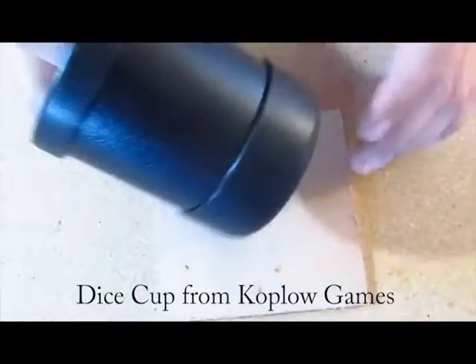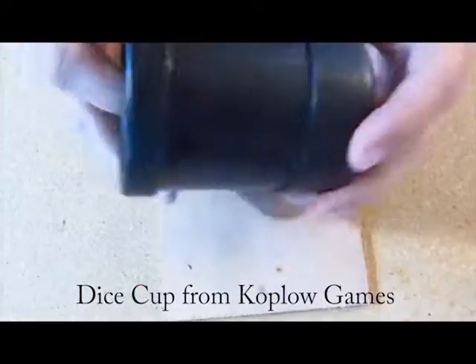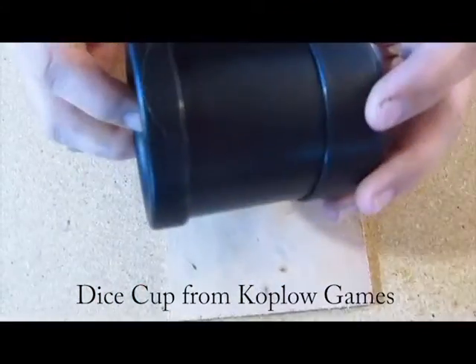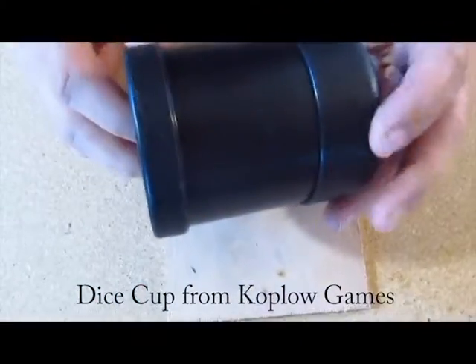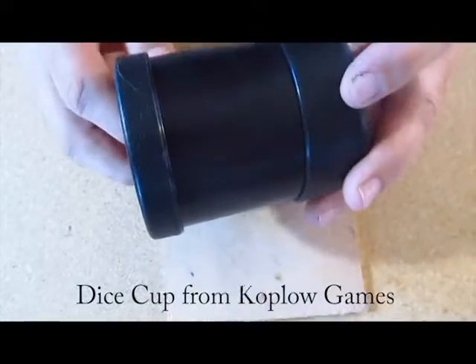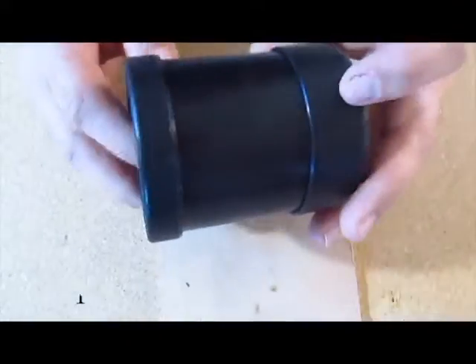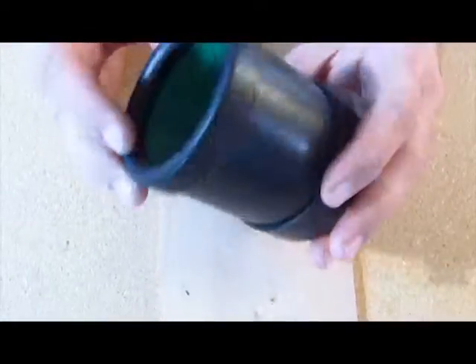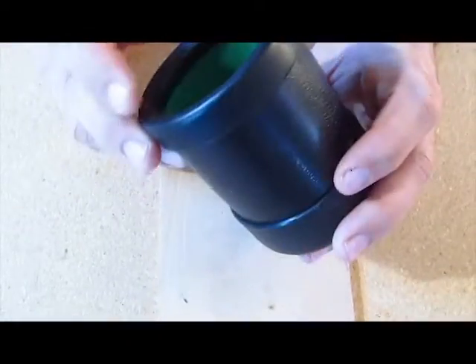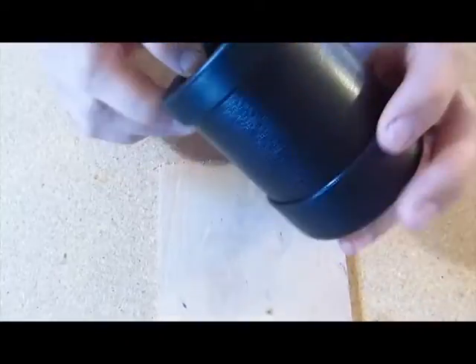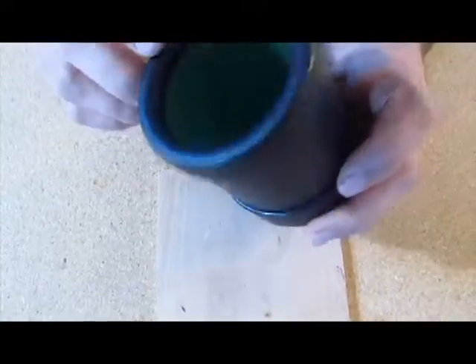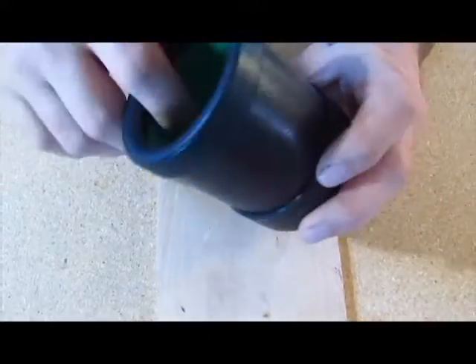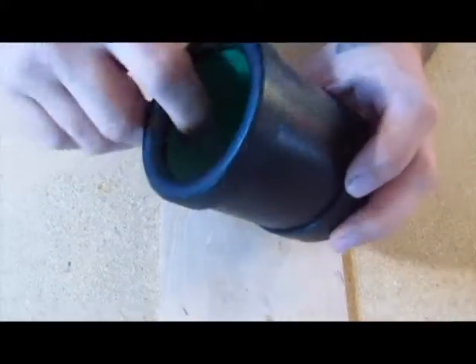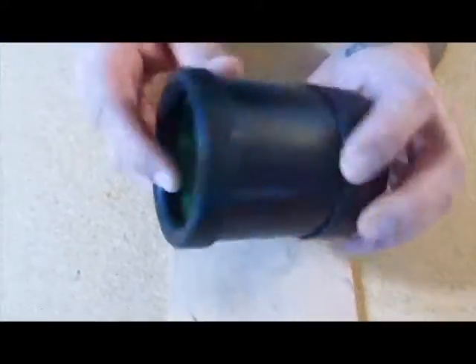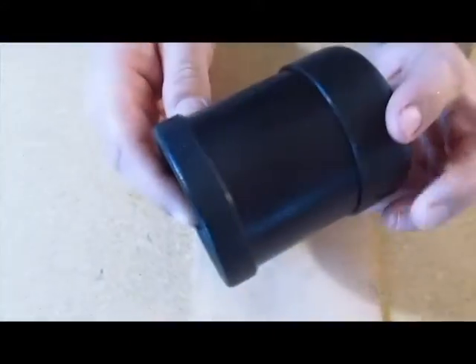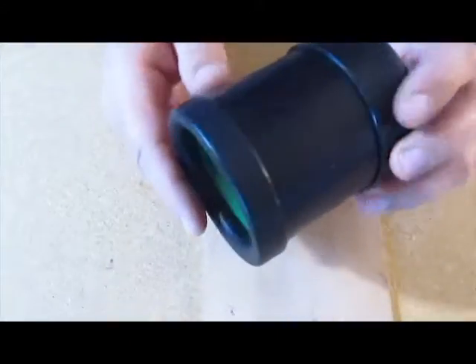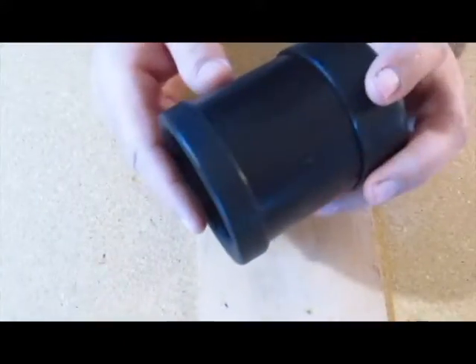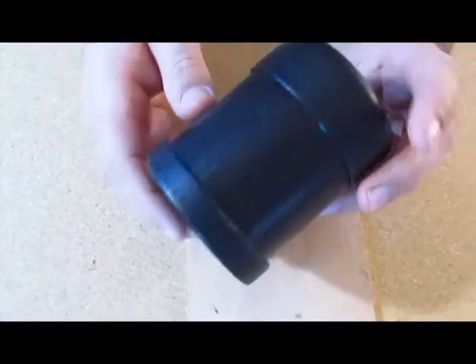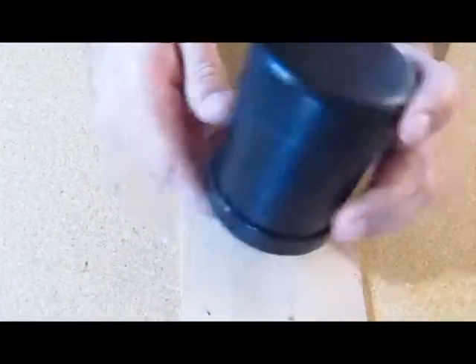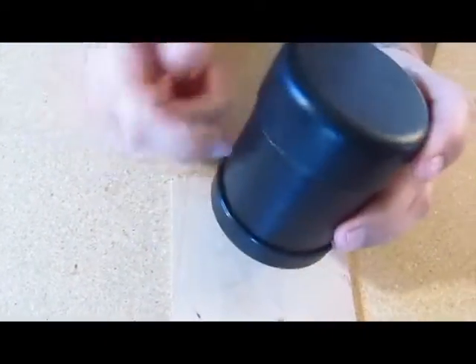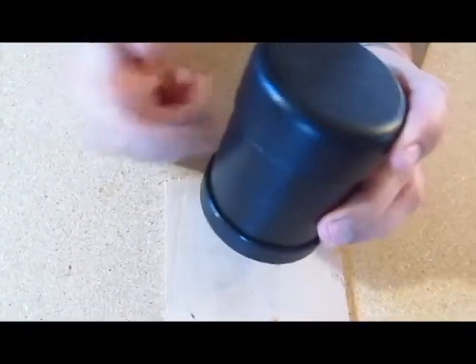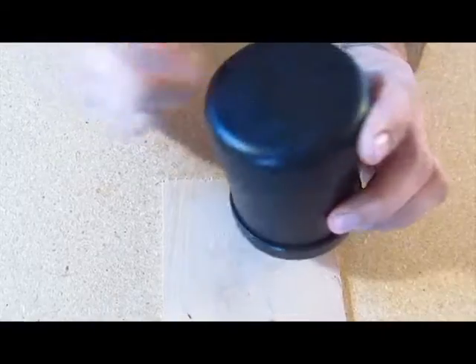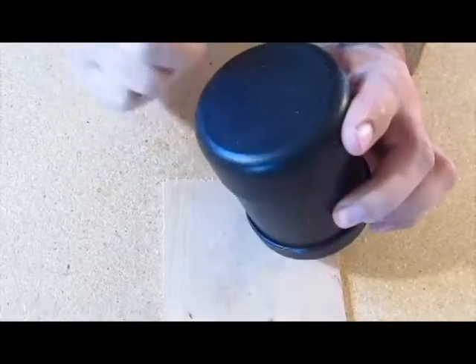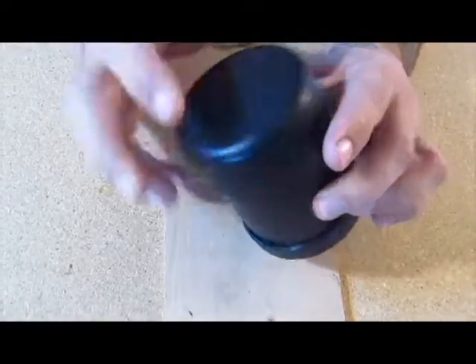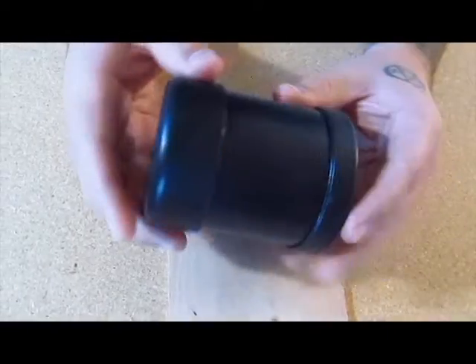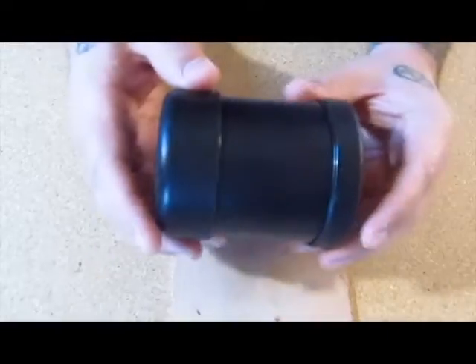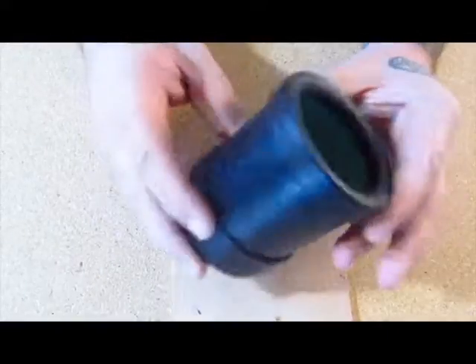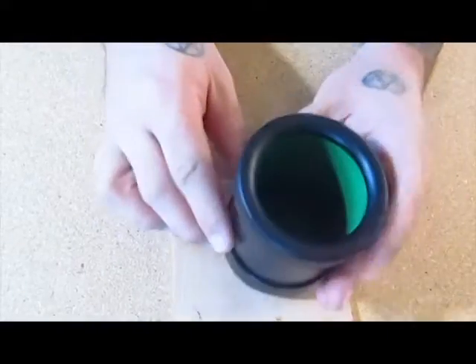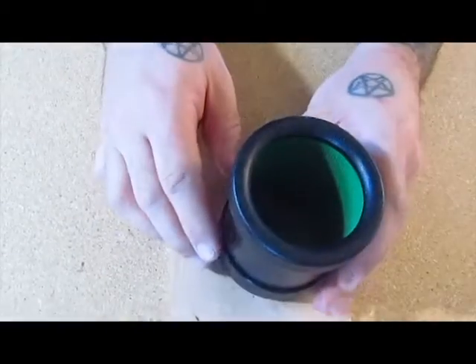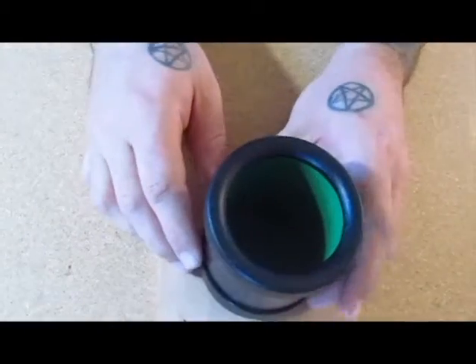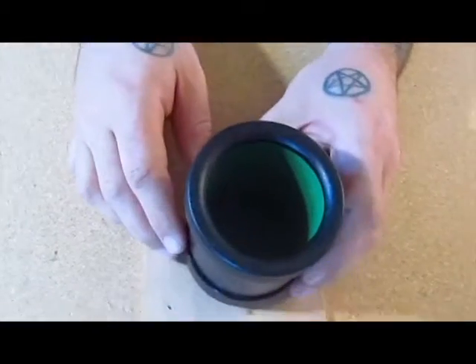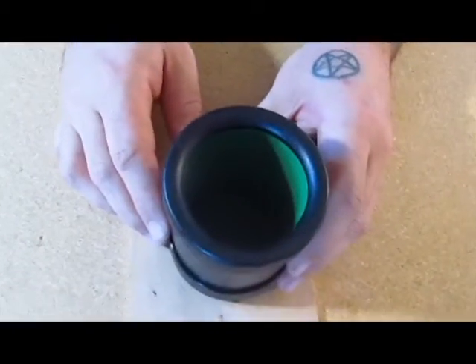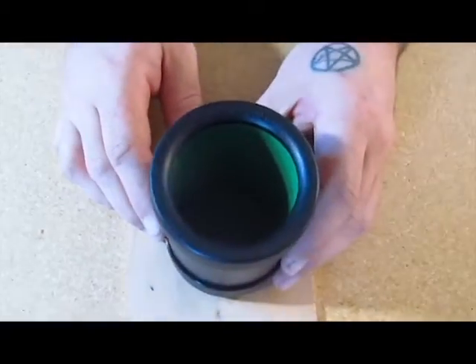We have a Dice Cup from Kaplow Games. Felt lined. Rolled up pretty nice. Nice solid plastic. My children will have fun with that.